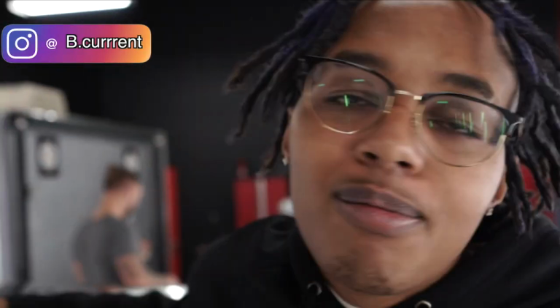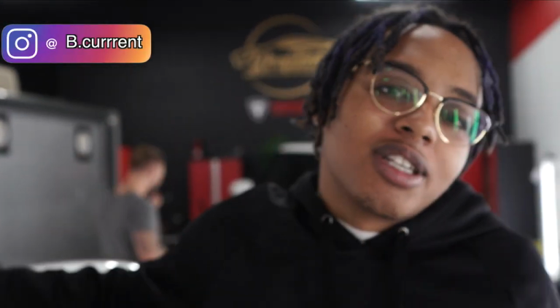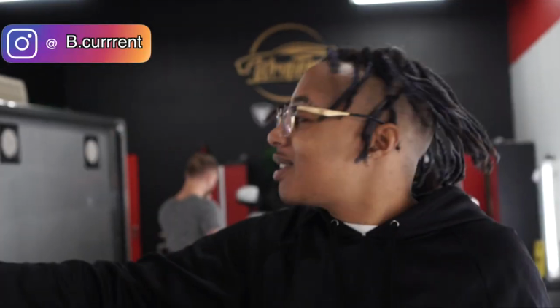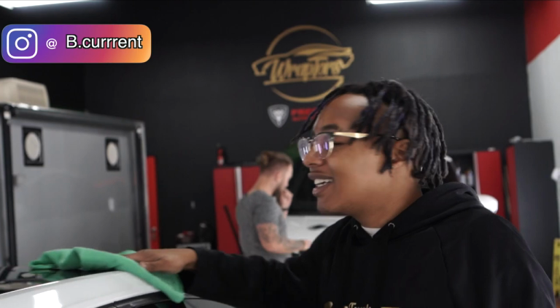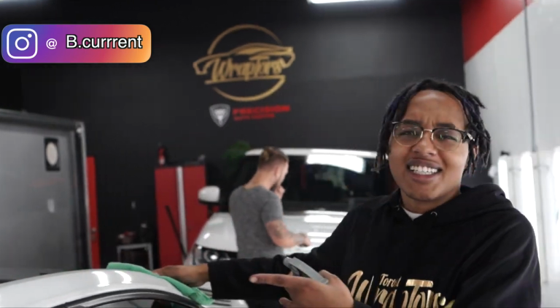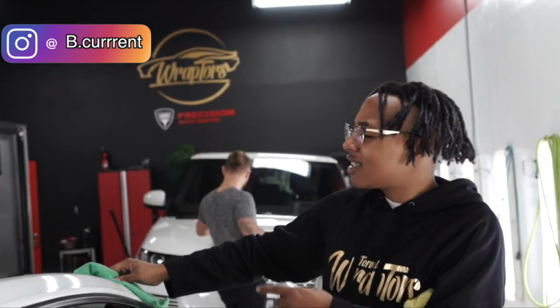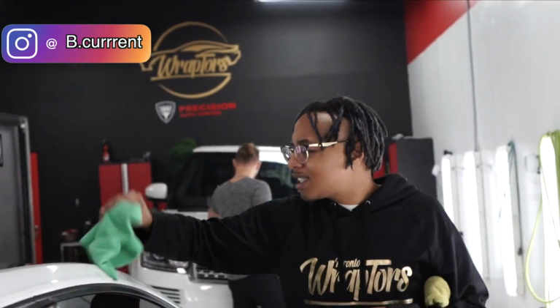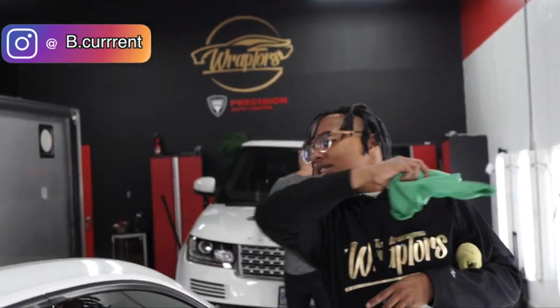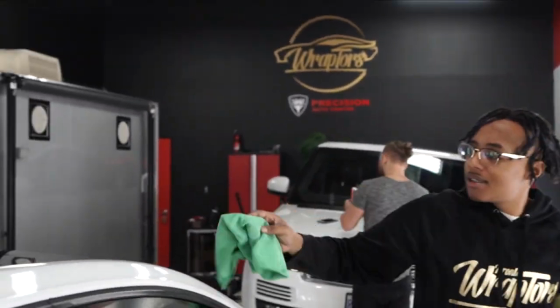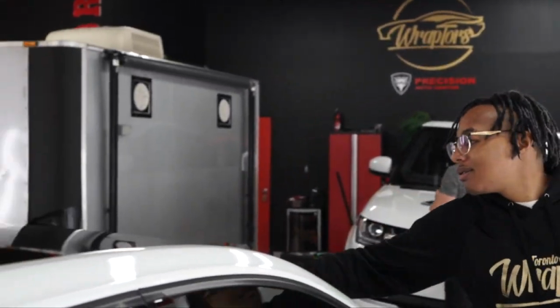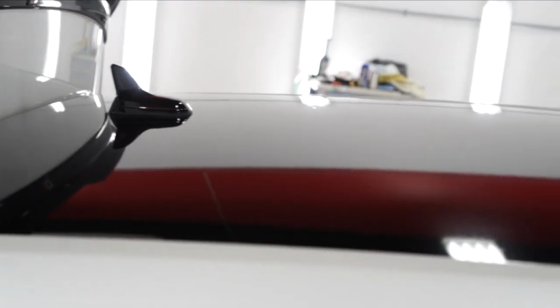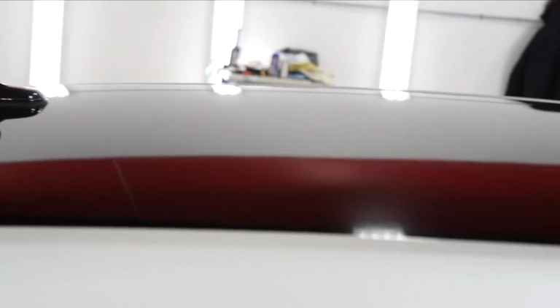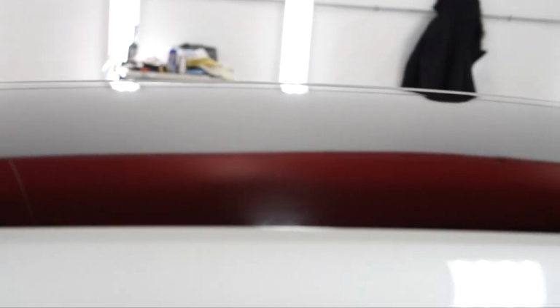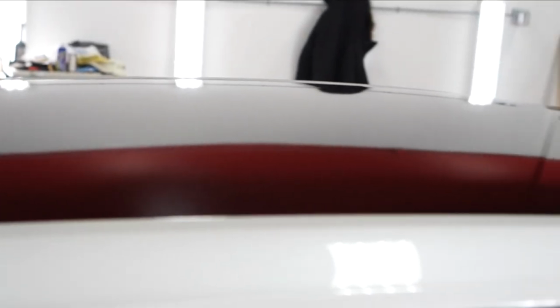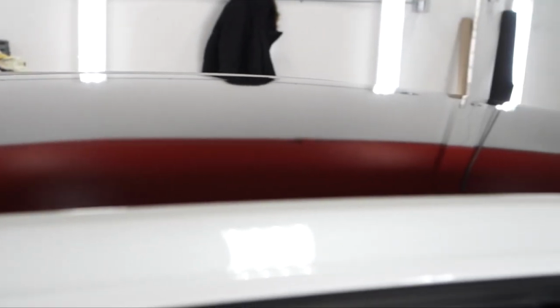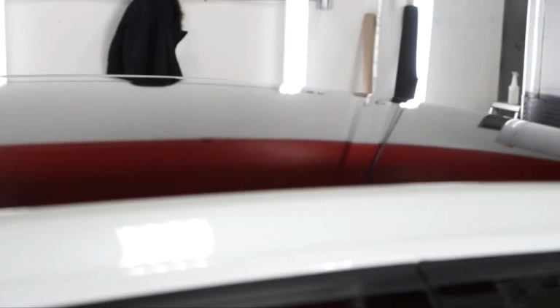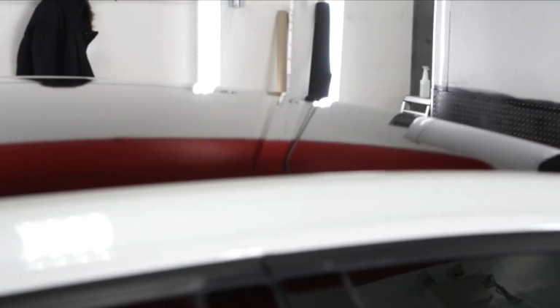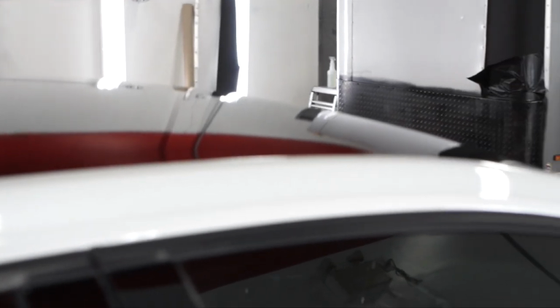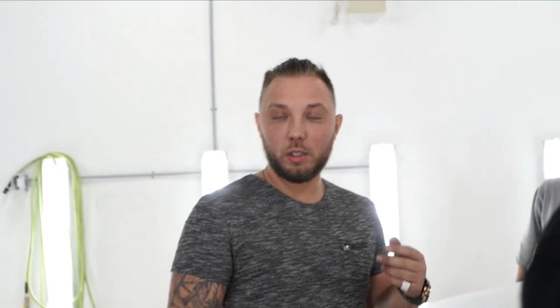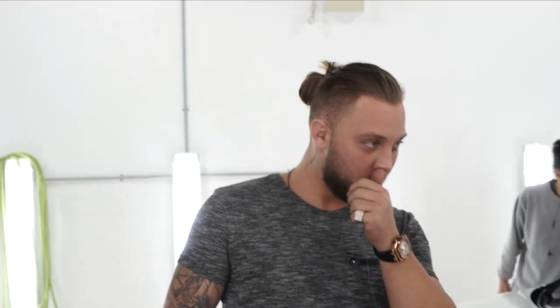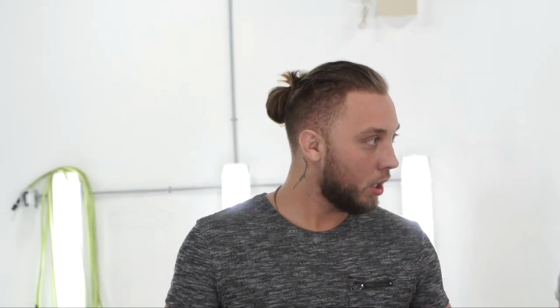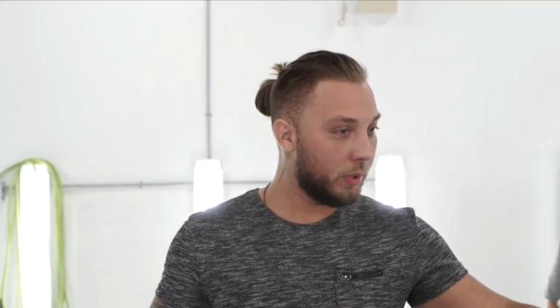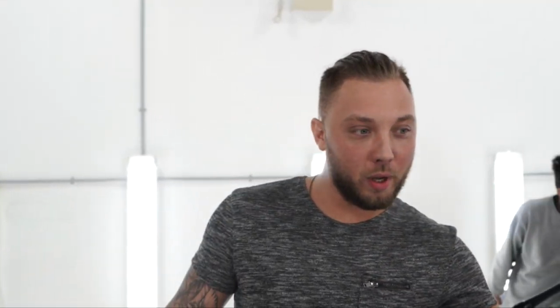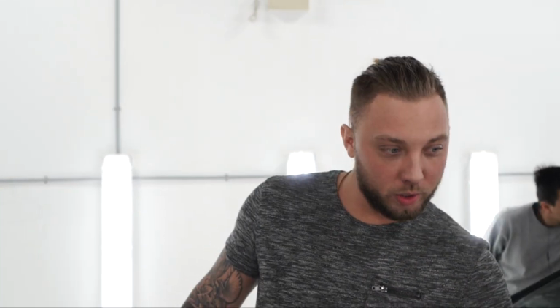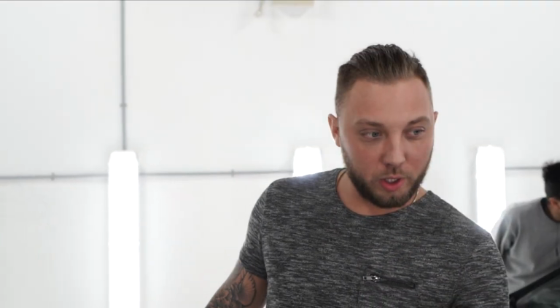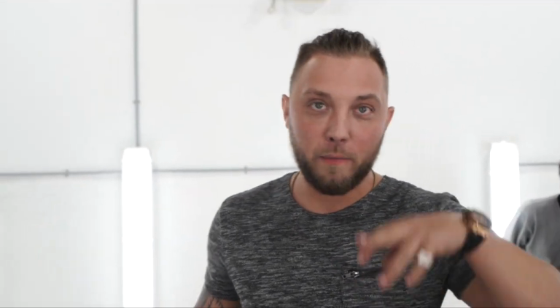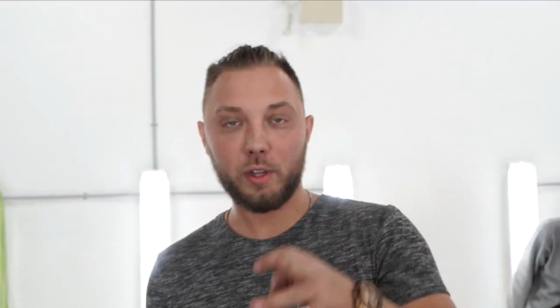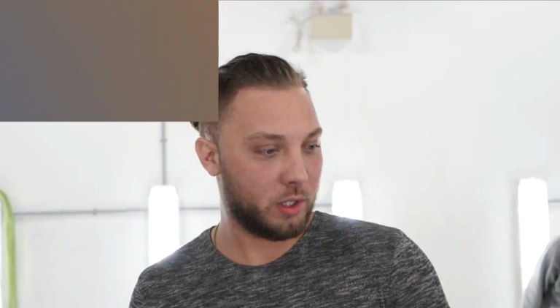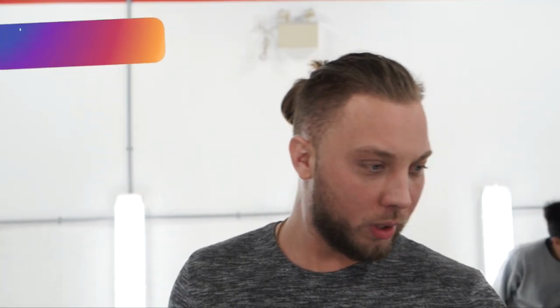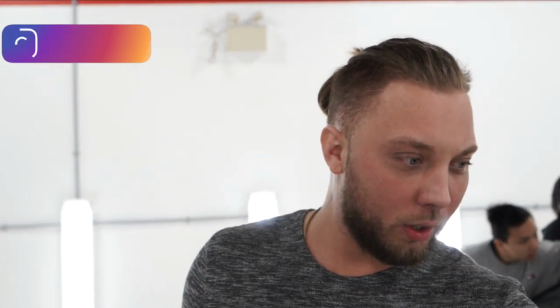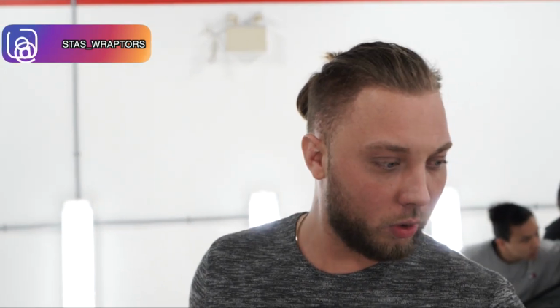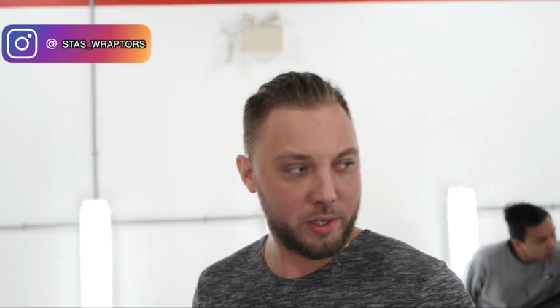Look at this gloss. We're doing a paddock coat on this Audi for a friend of ours. We're doing a blackout on all the badges.